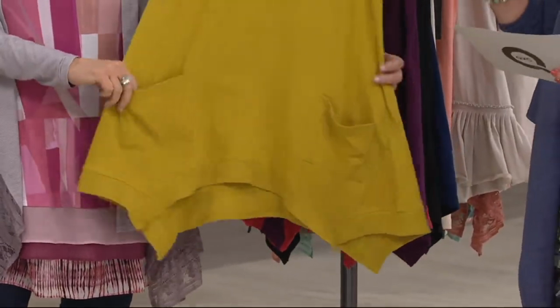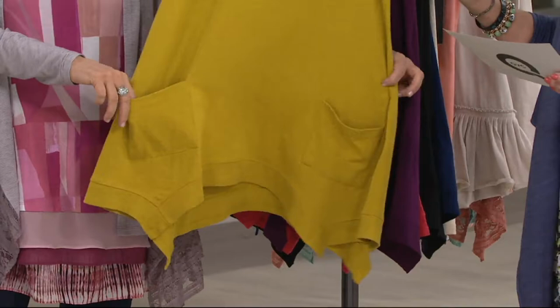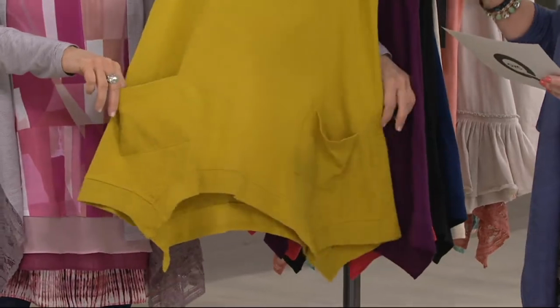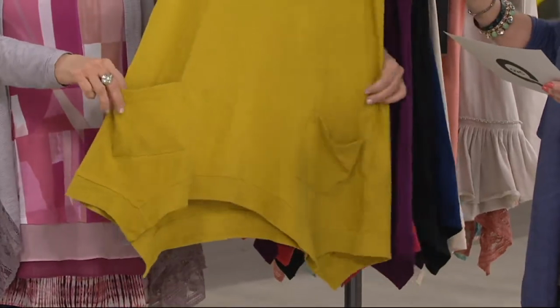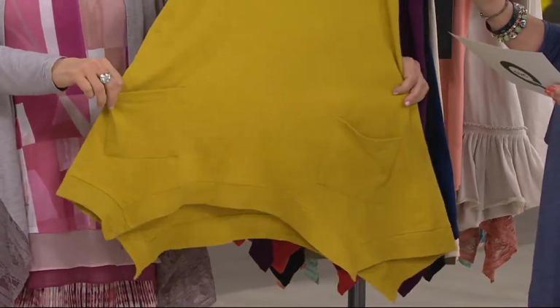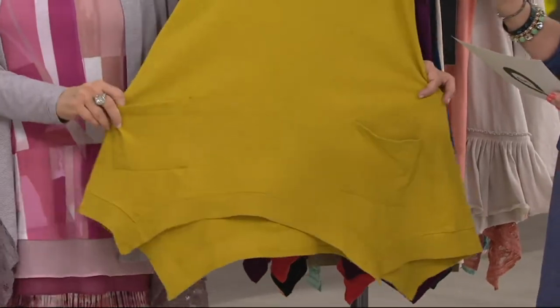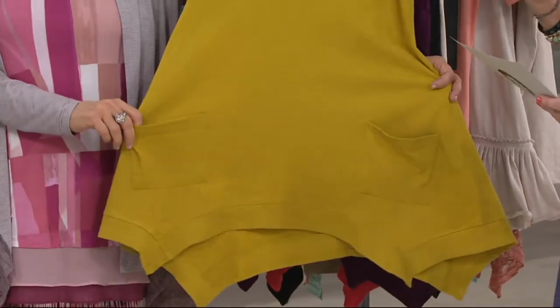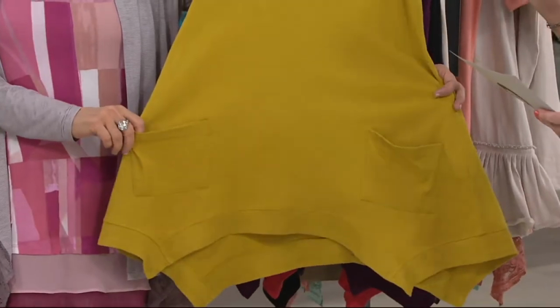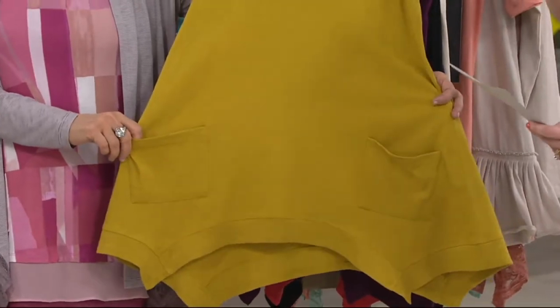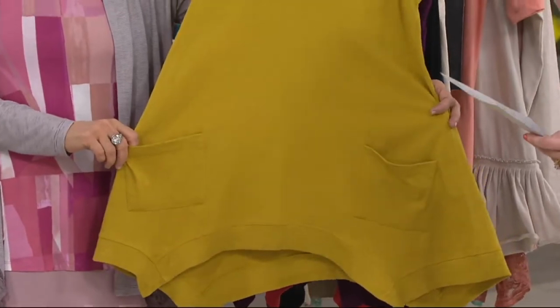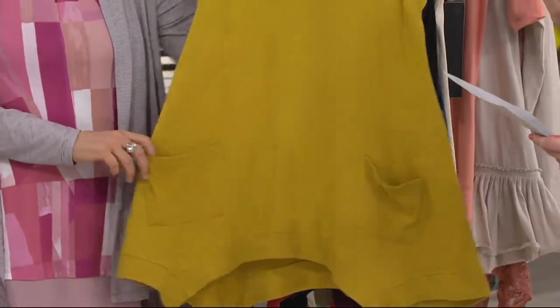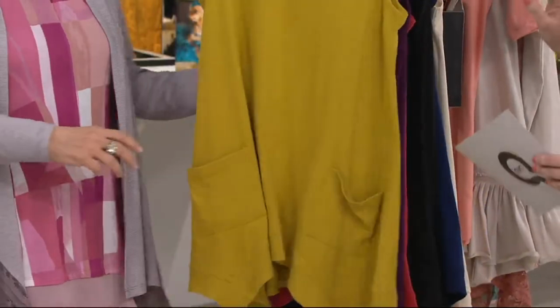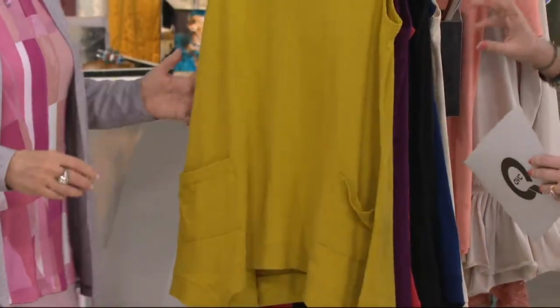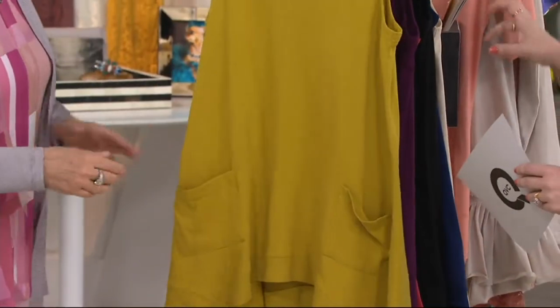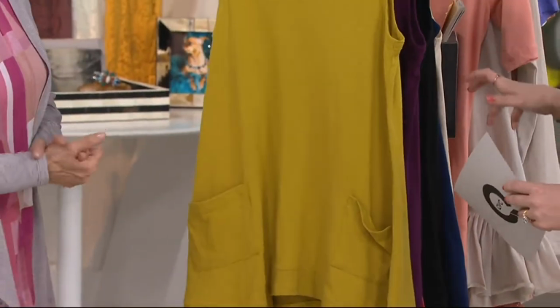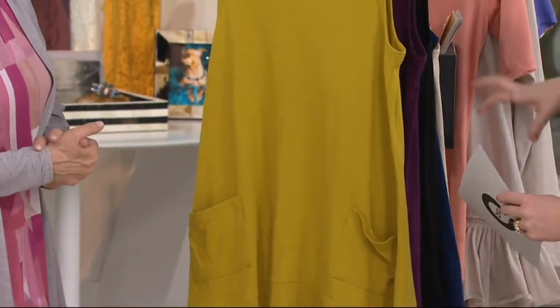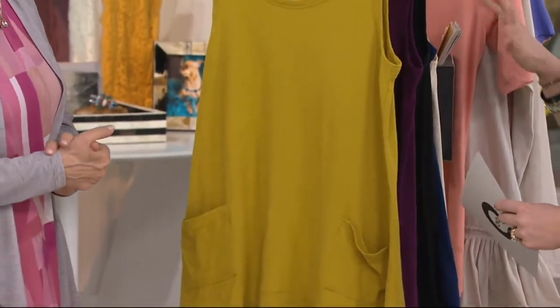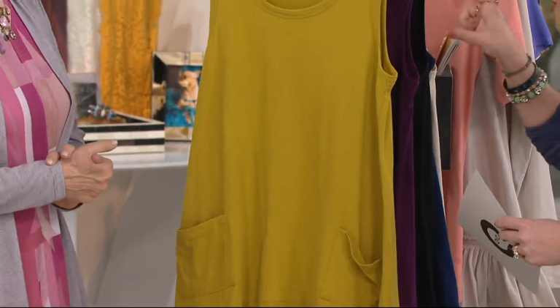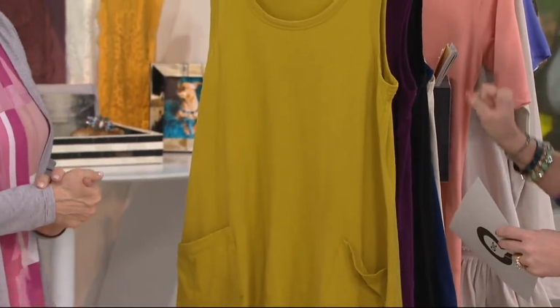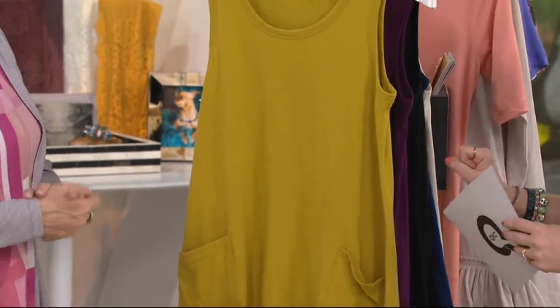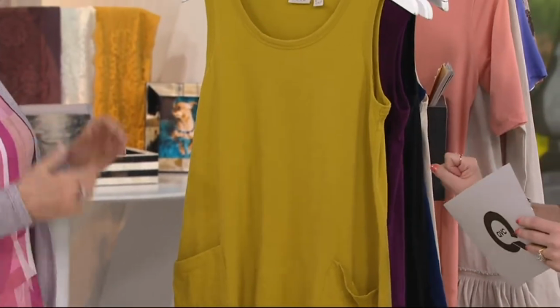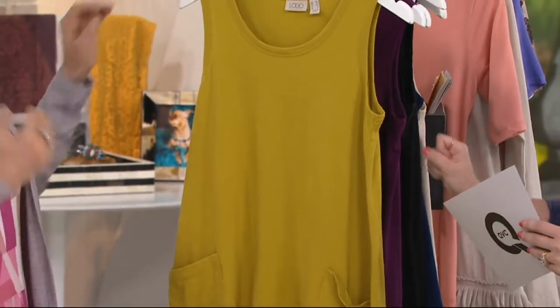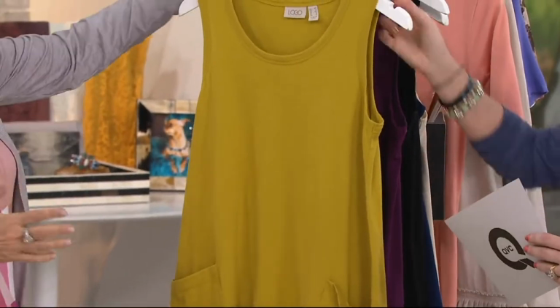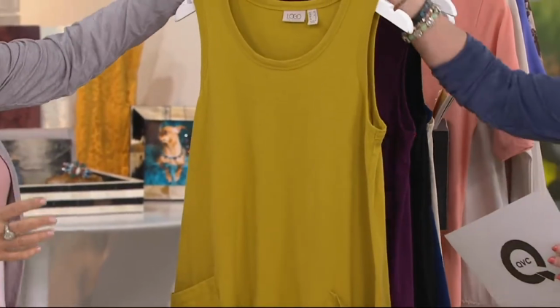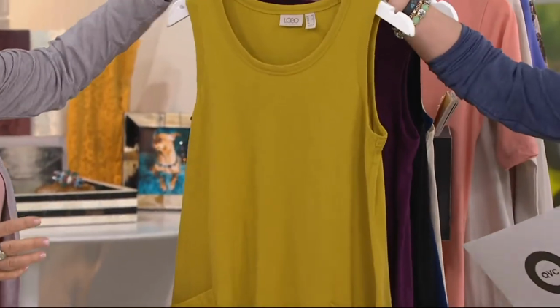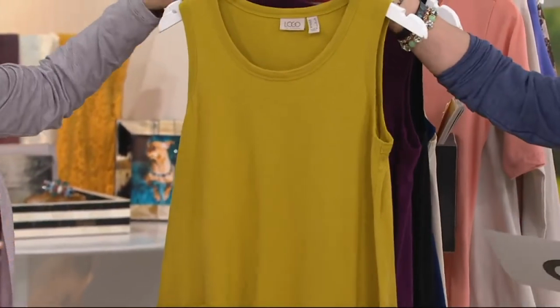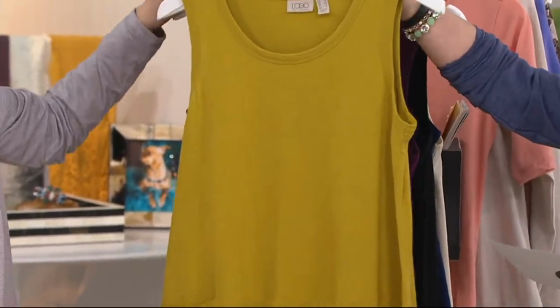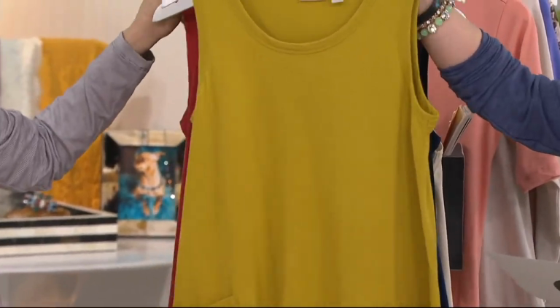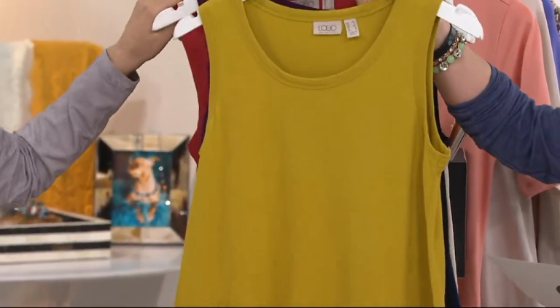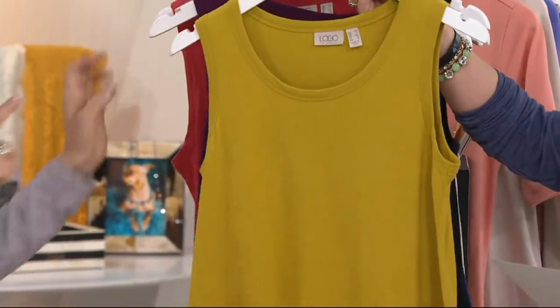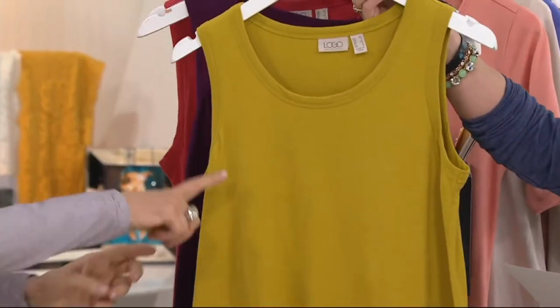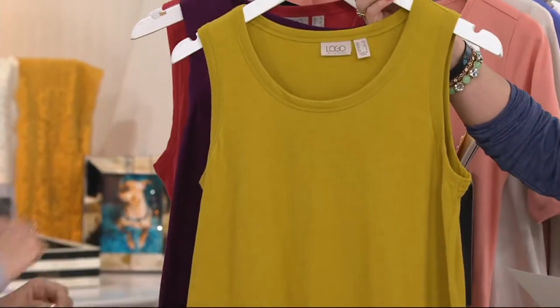$49.96 featured price, item number 288-867. We like to call this the punchy color palette — and this color palette is perfect.